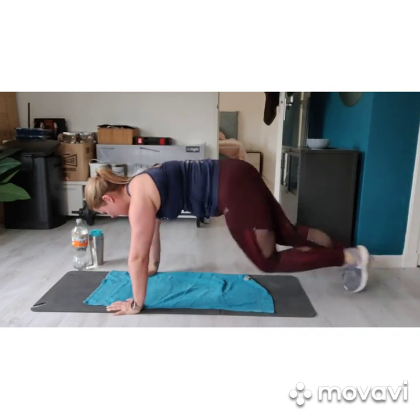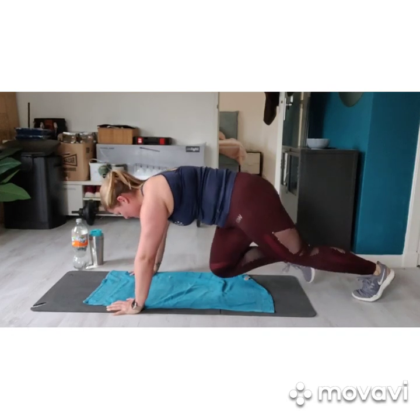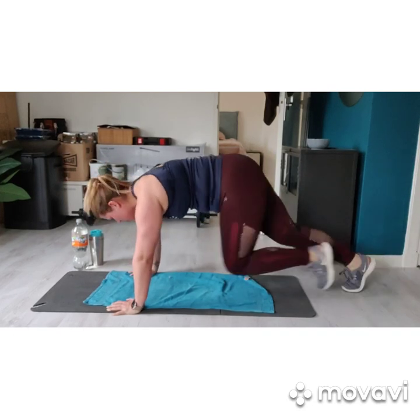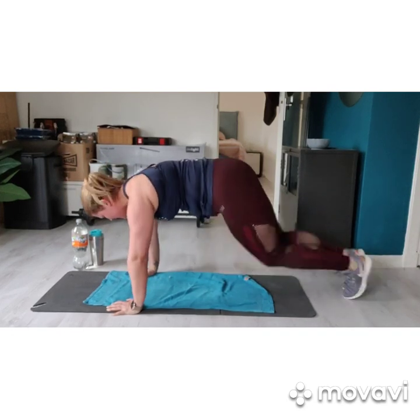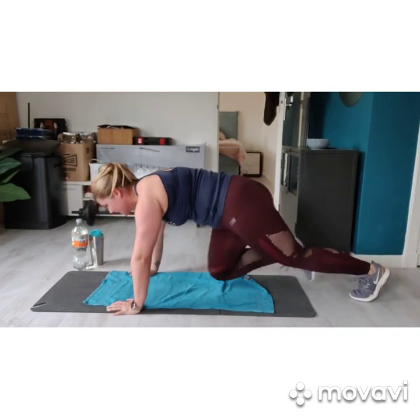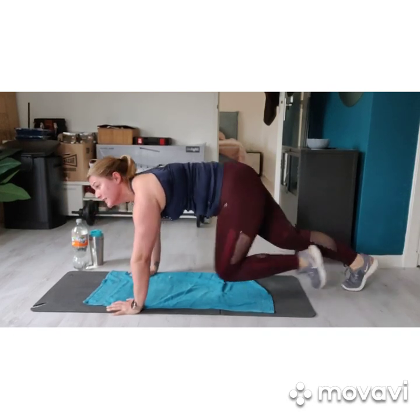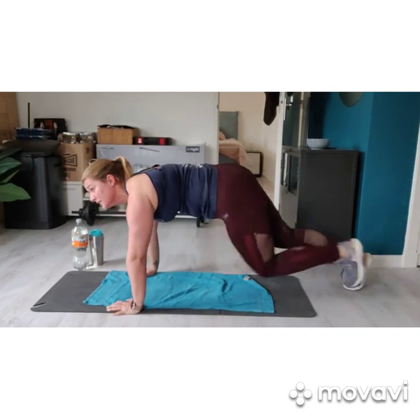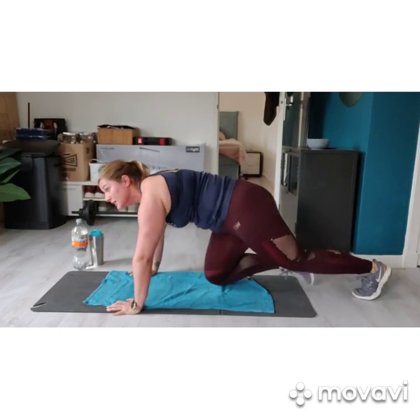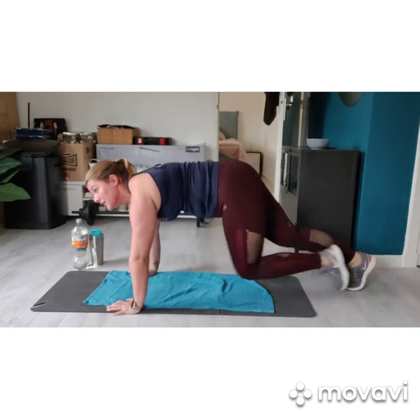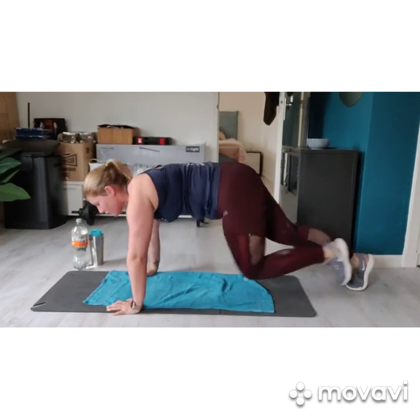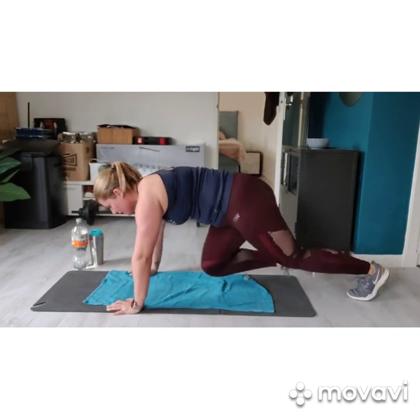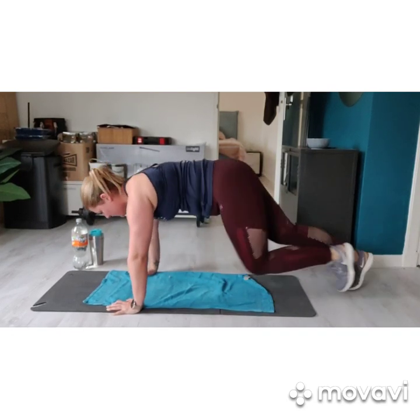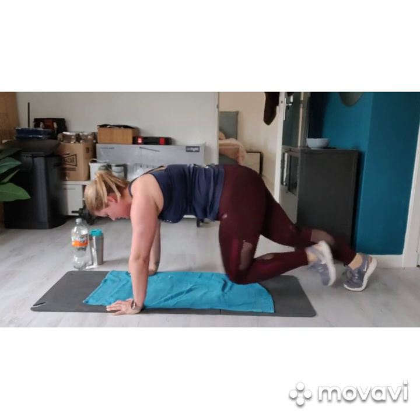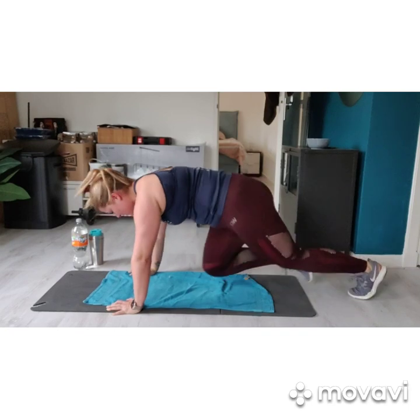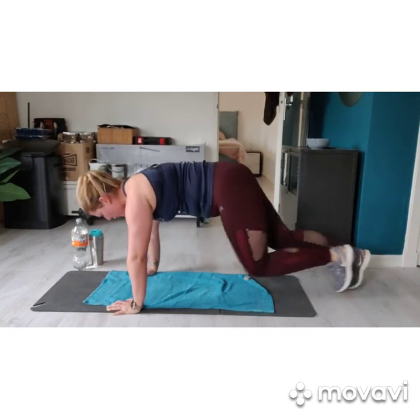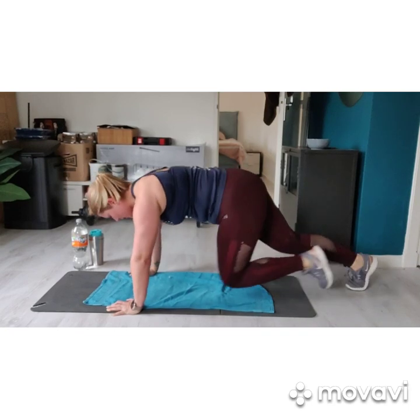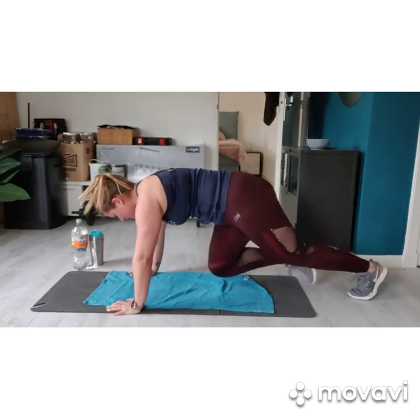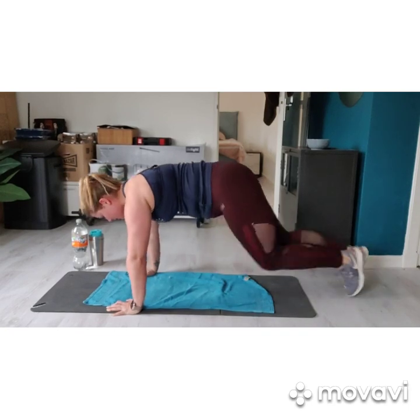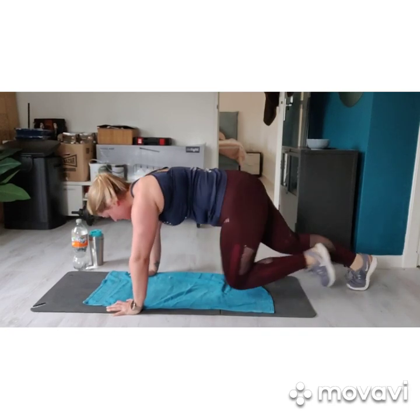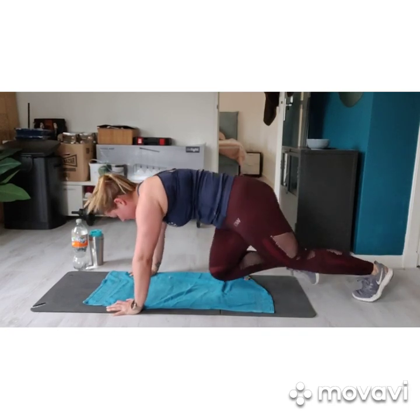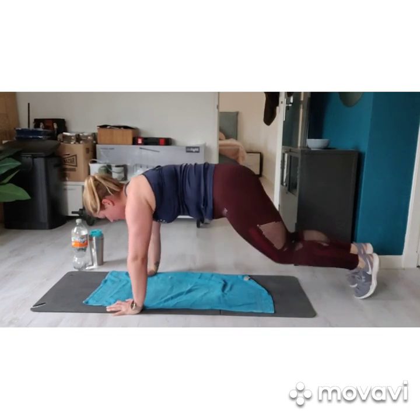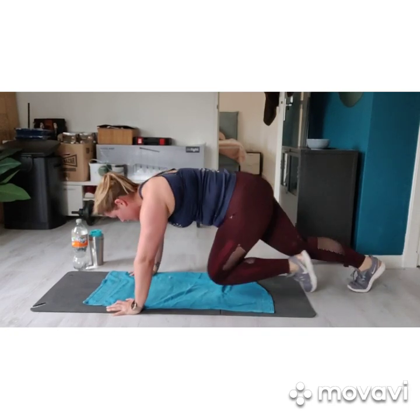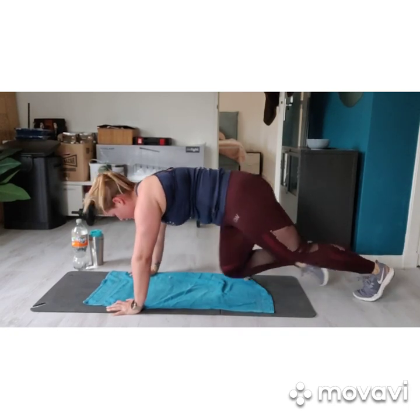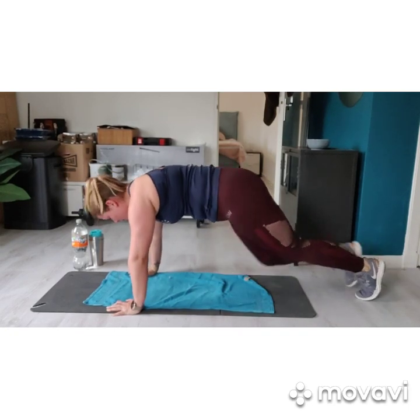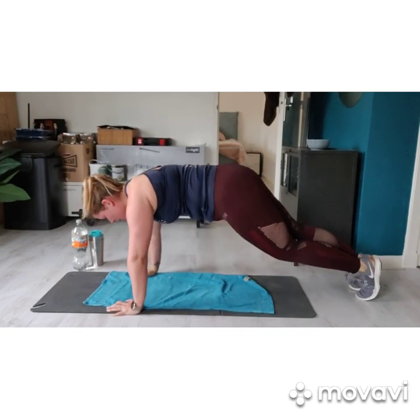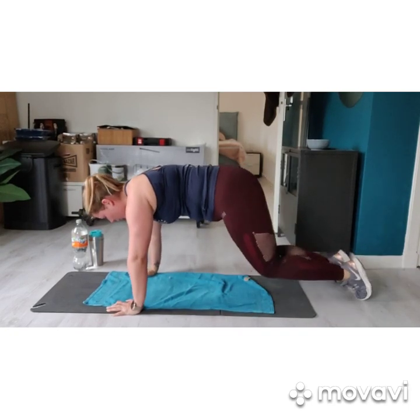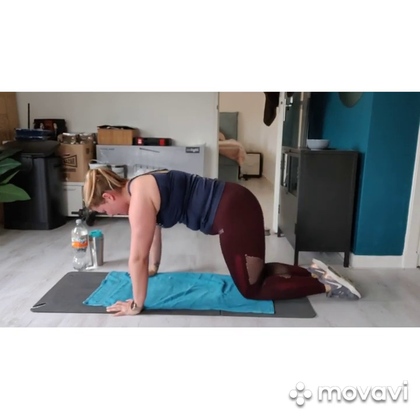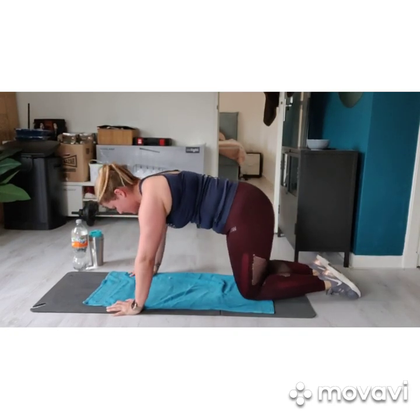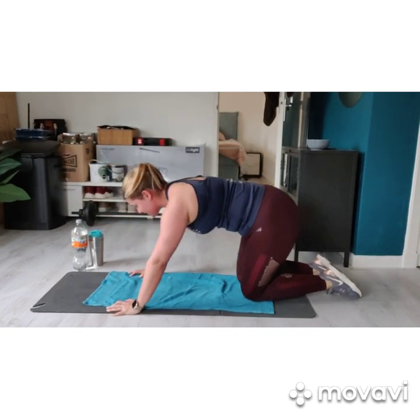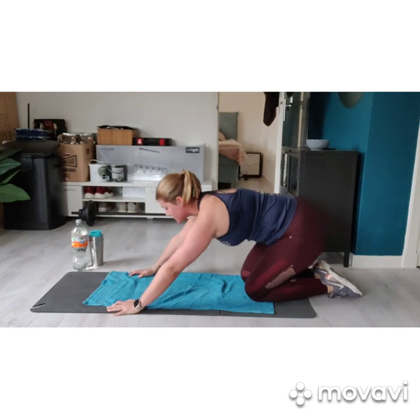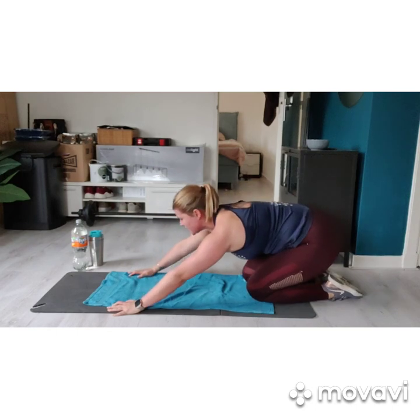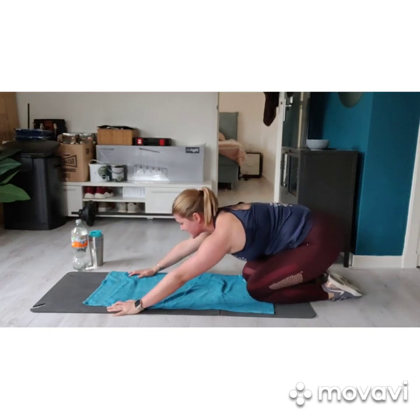Come on, almost there. 5, 4, 3, 2, 1. Ten seconds rest.